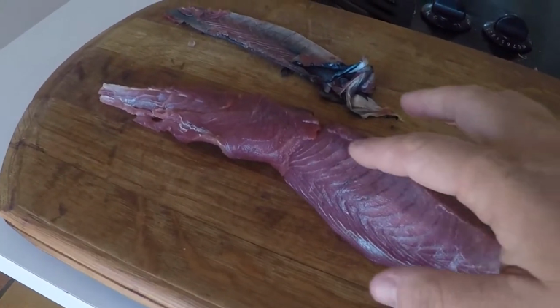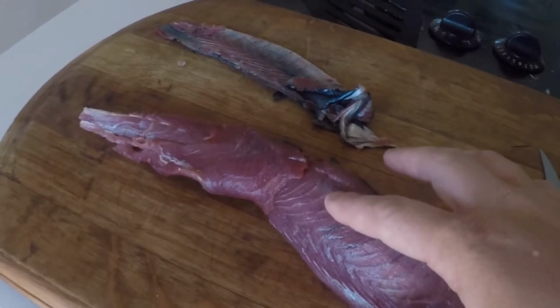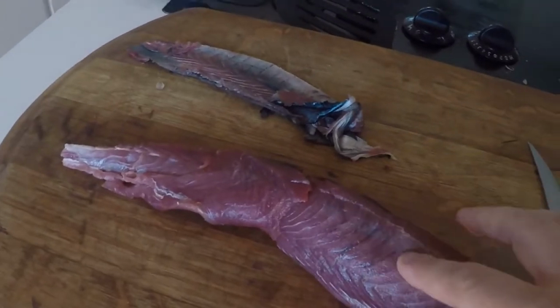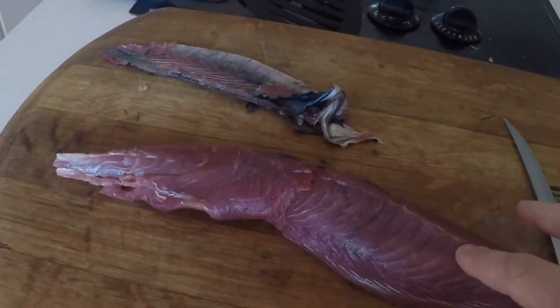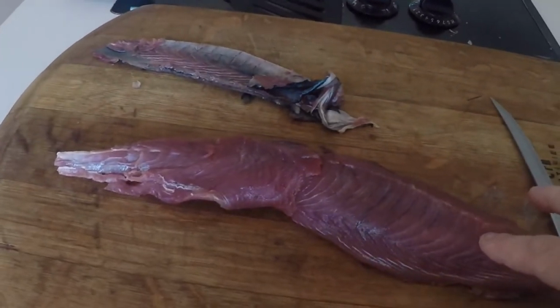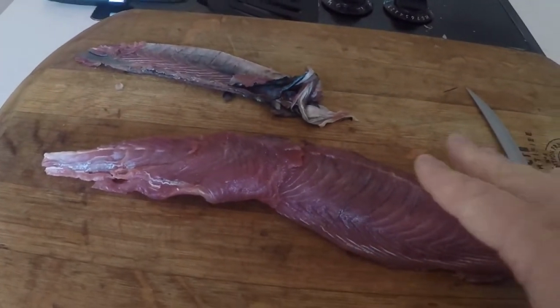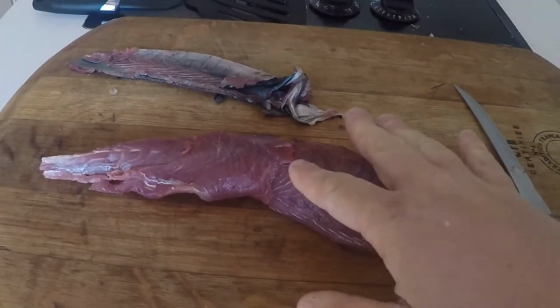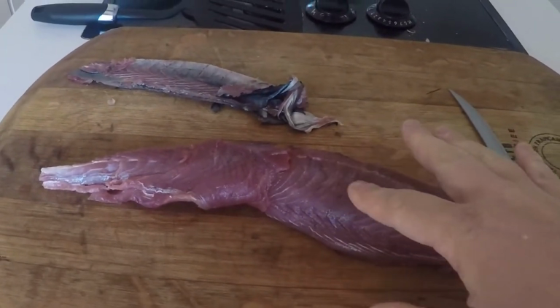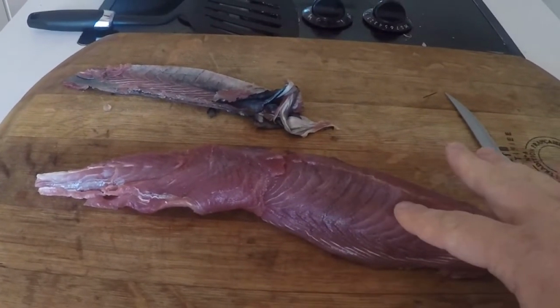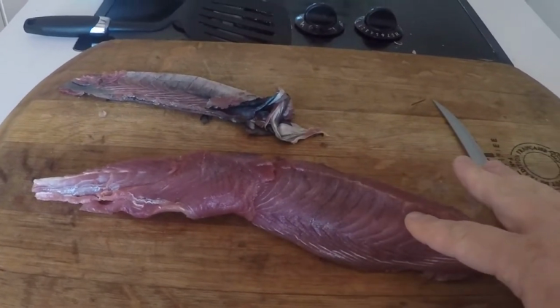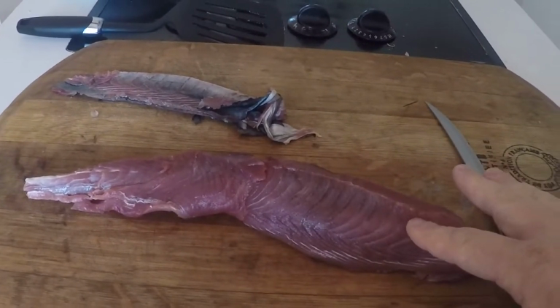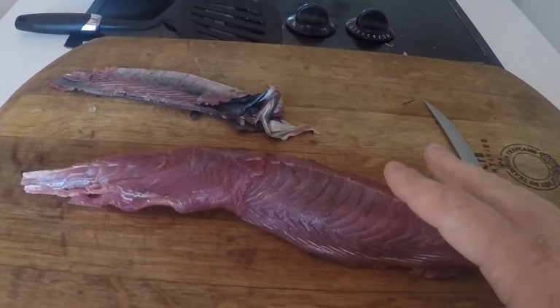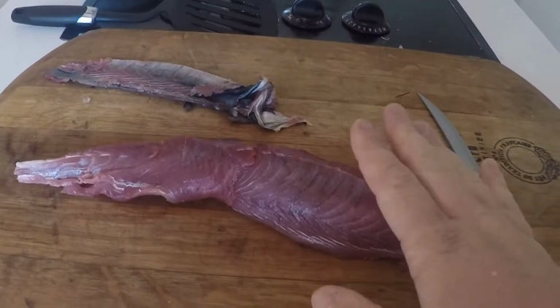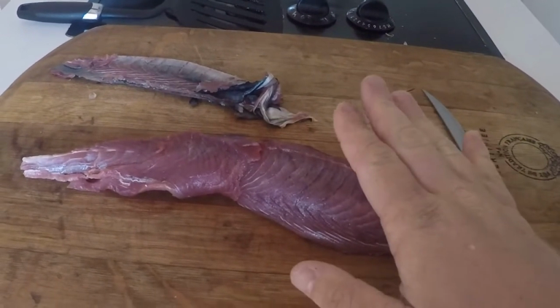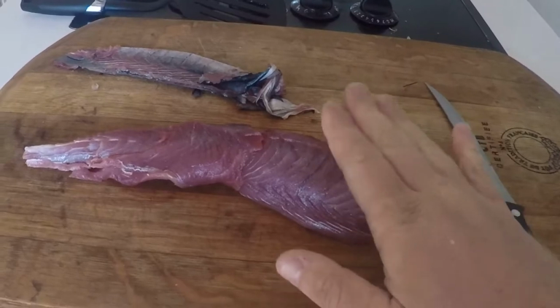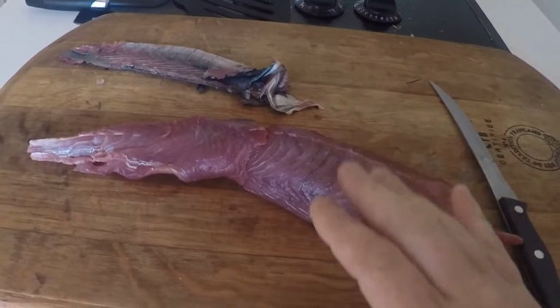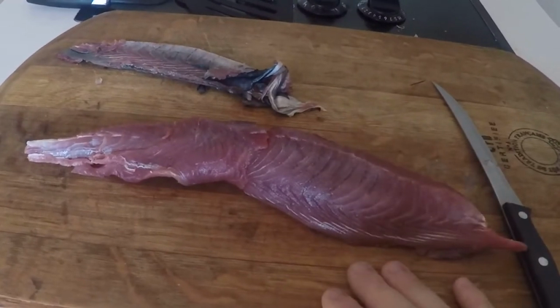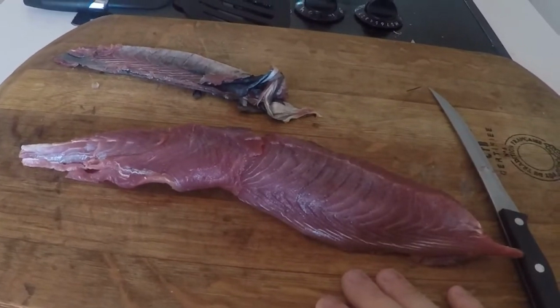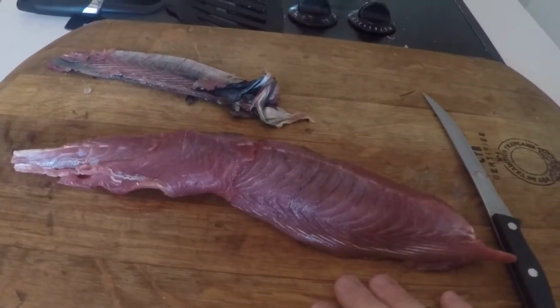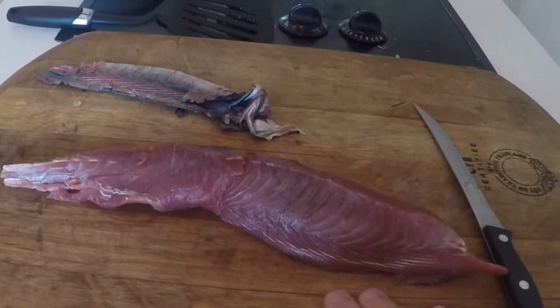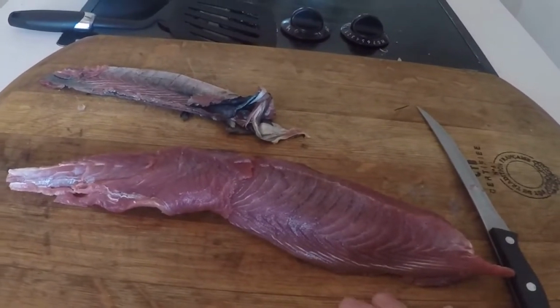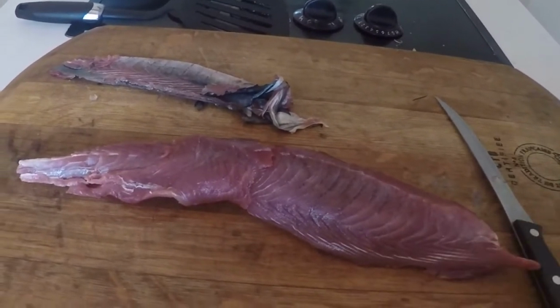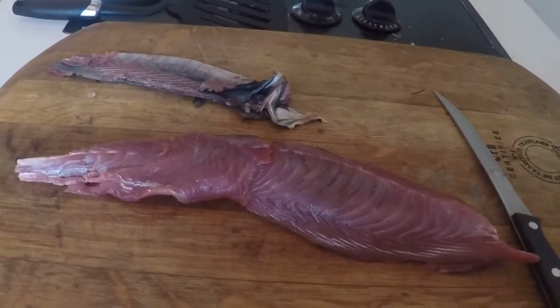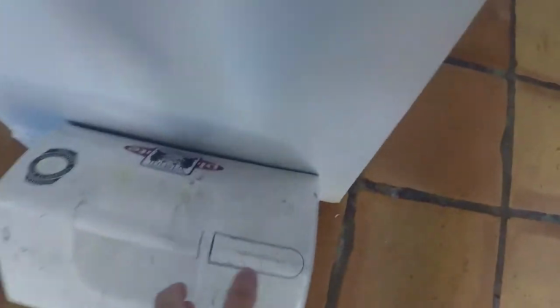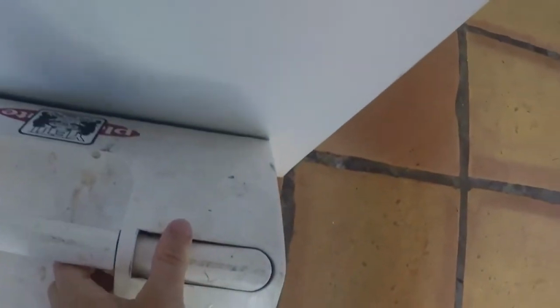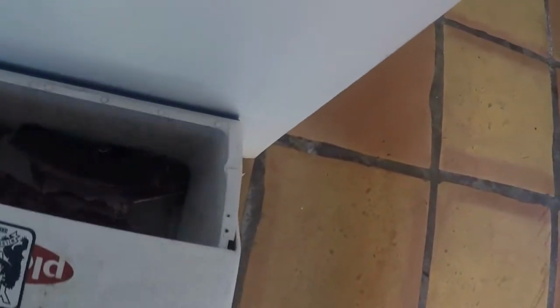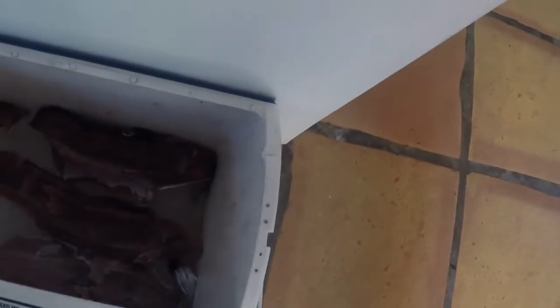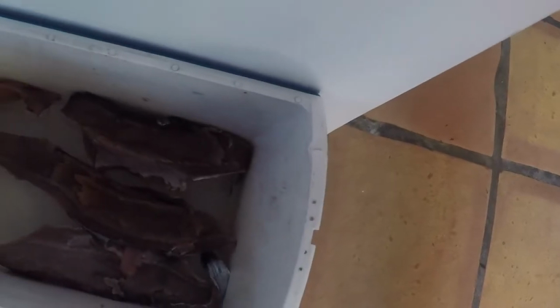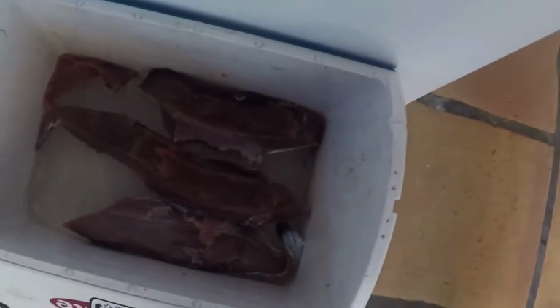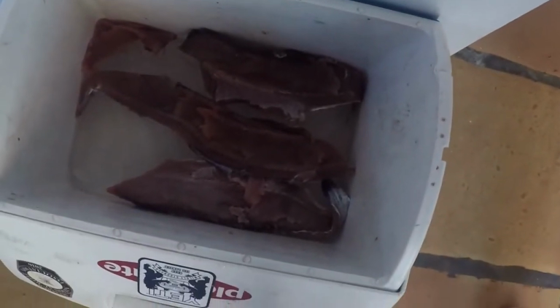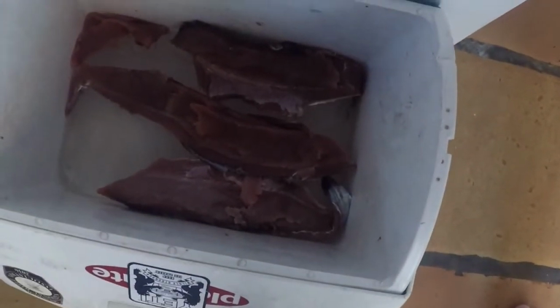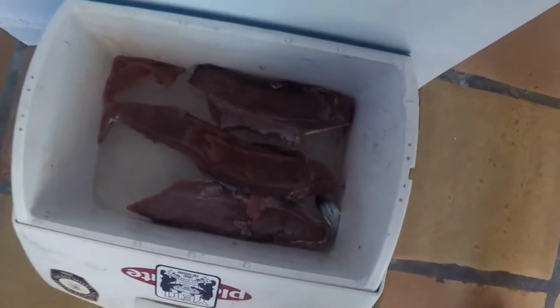Basically I'm just gonna eat this with rice — put it over rice with some soy sauce — and go to town. This is gonna be some great sushi.